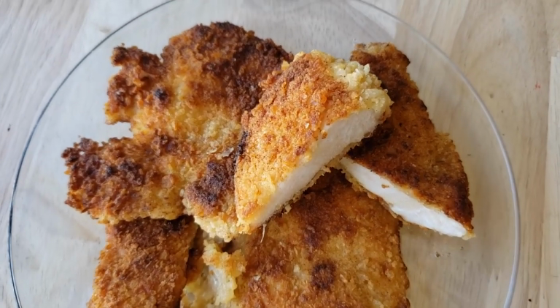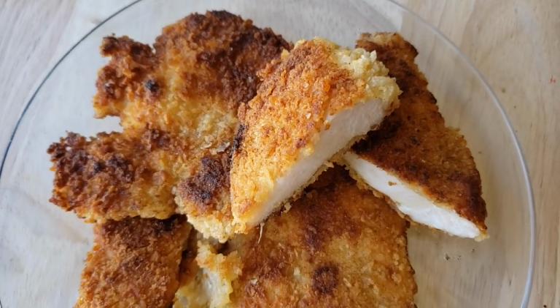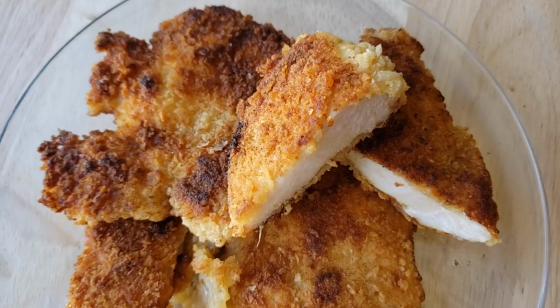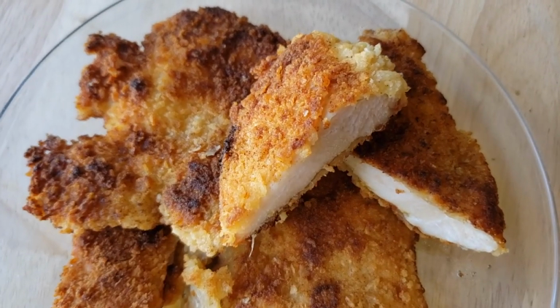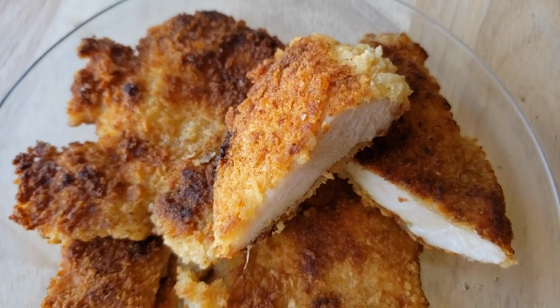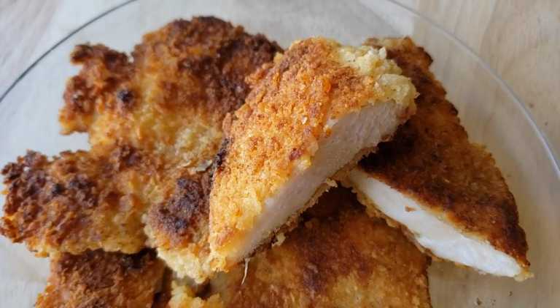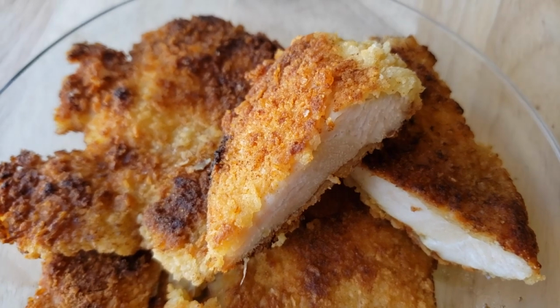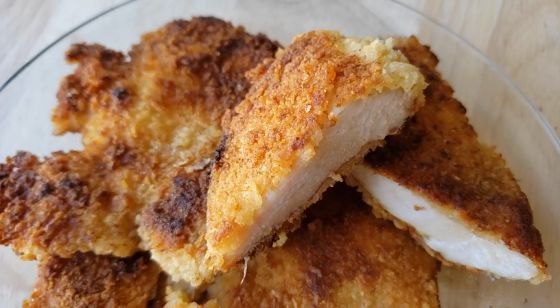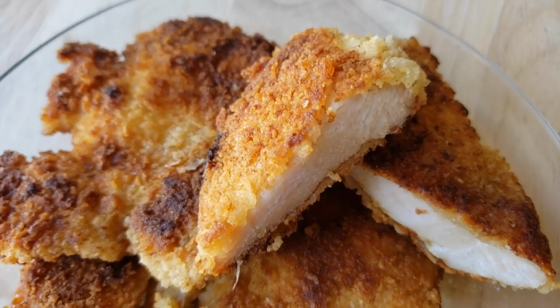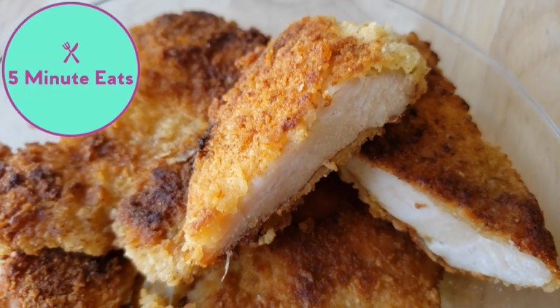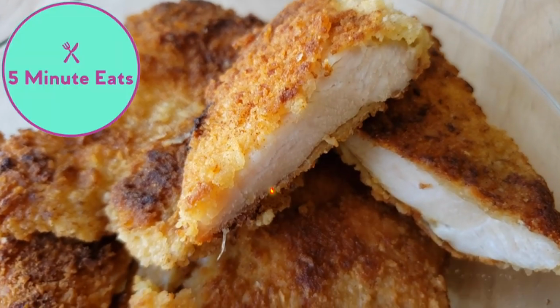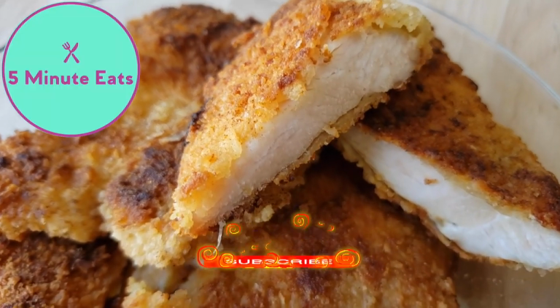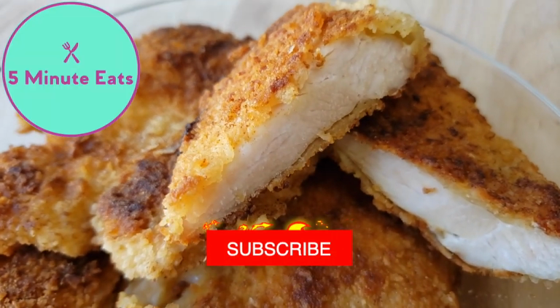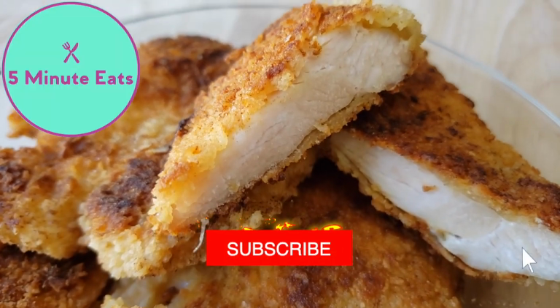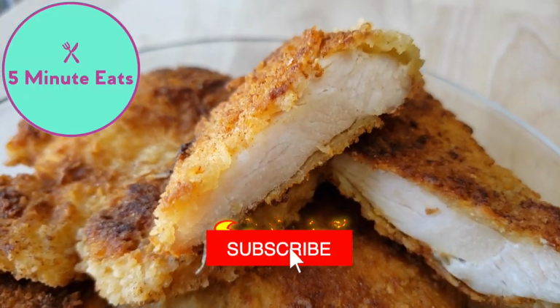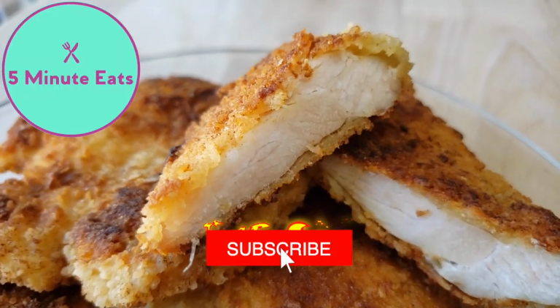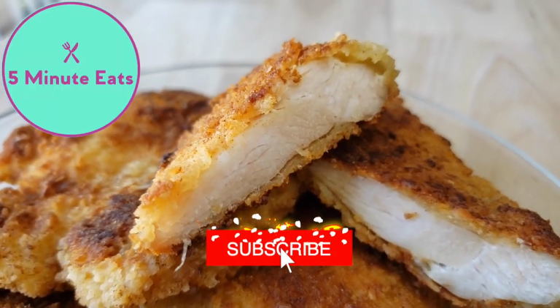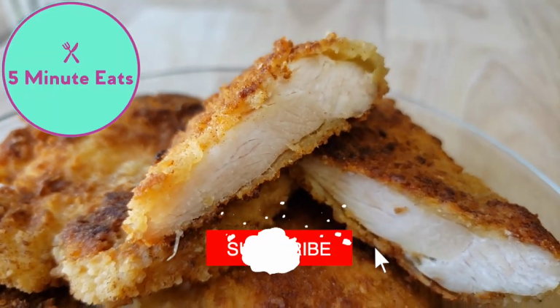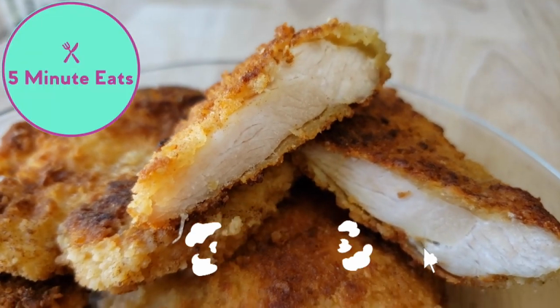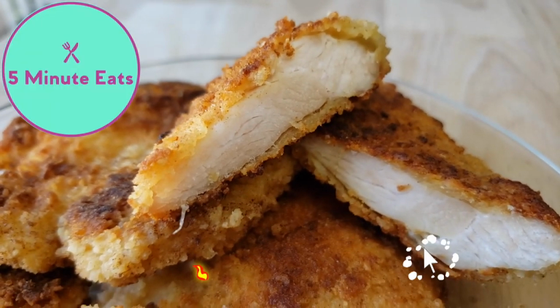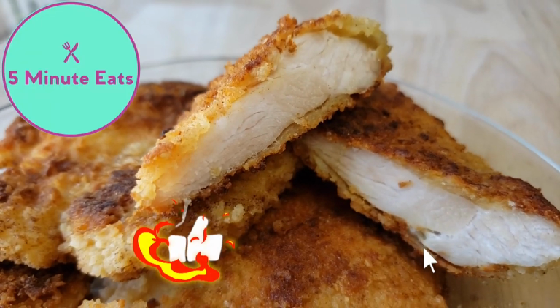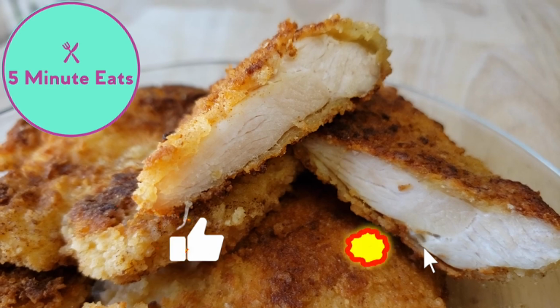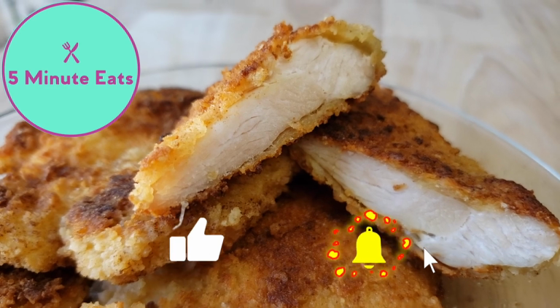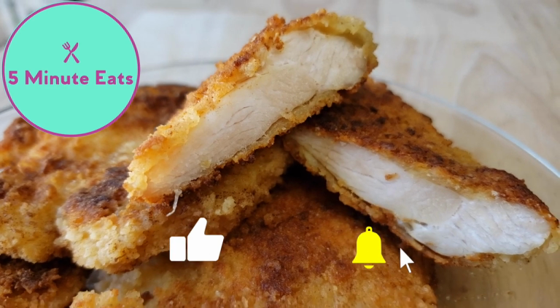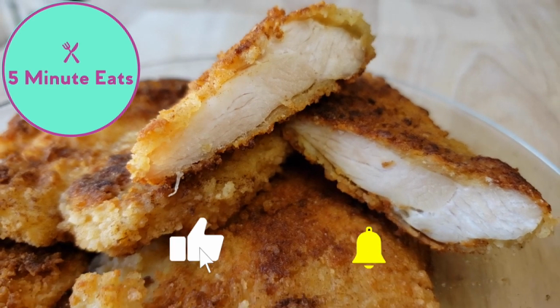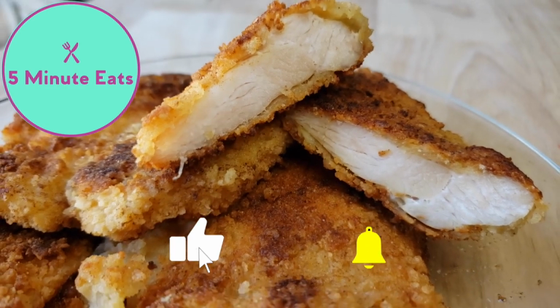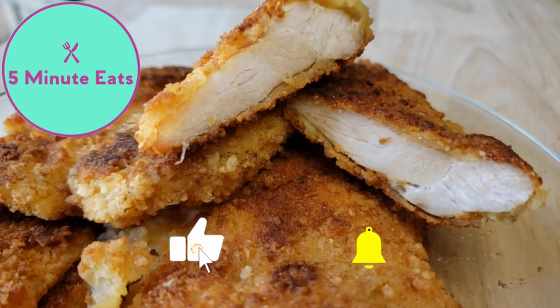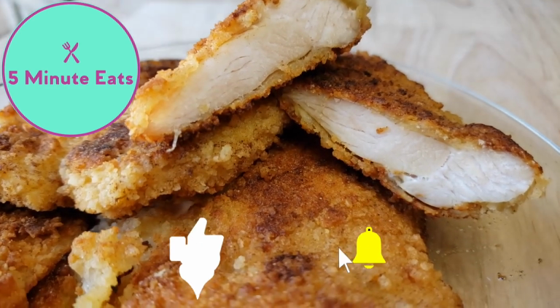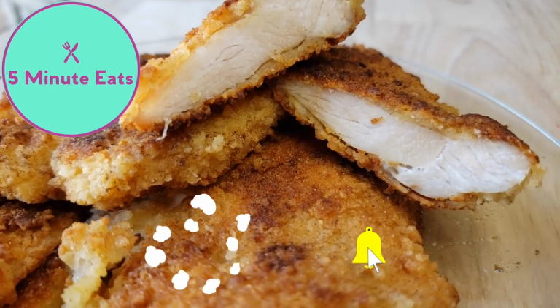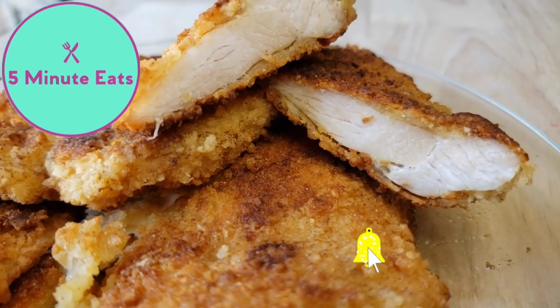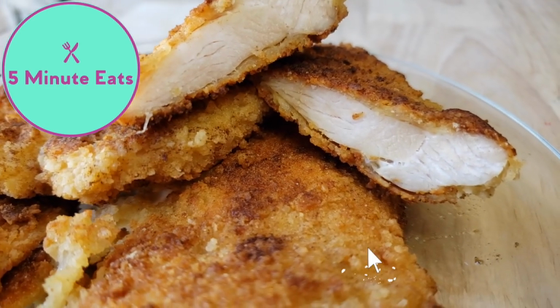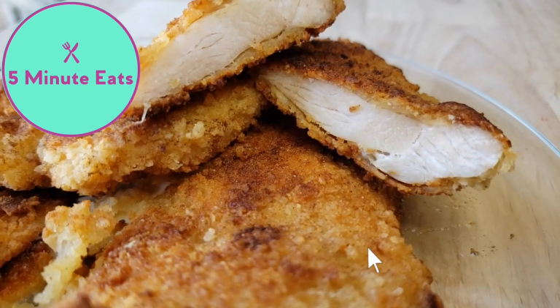If you'd like to know how this tastes, definitely check out our other channel, 5 Minute Eats, where we'll give you a full review and let you know if we would purchase this again or not. Don't forget to hit that subscribe button and we'll catch you next time. Bye!